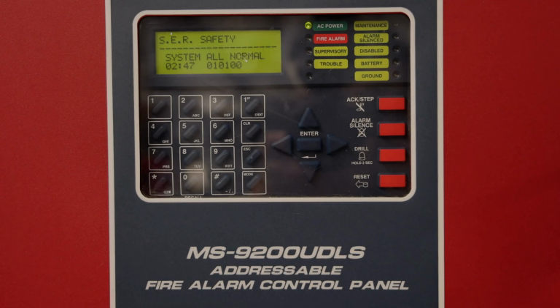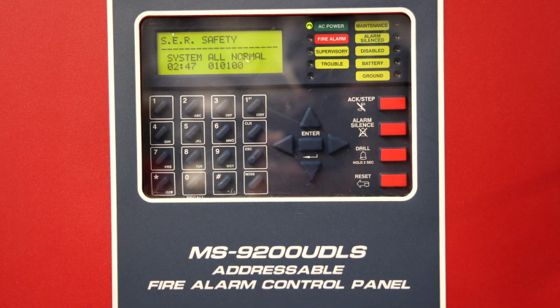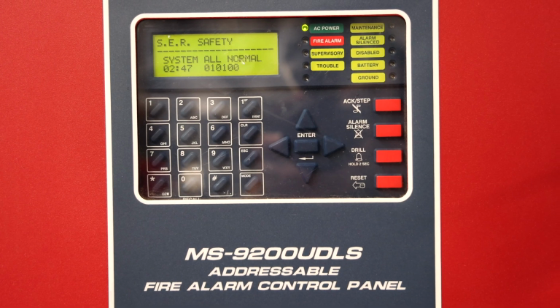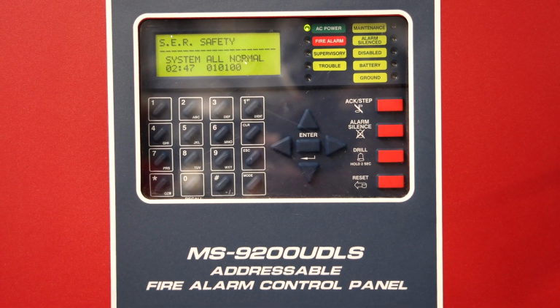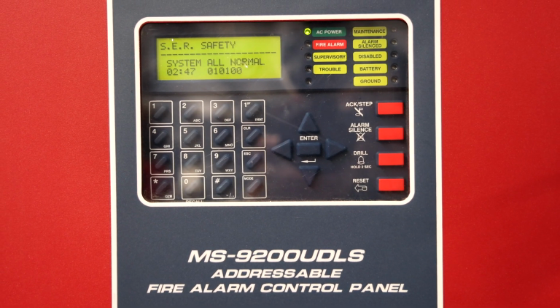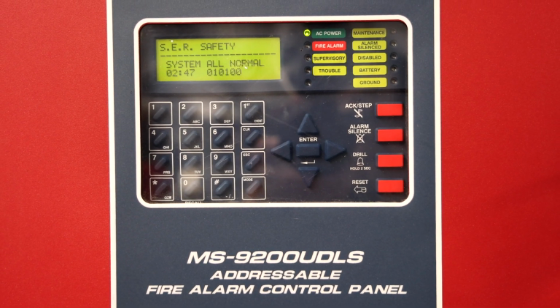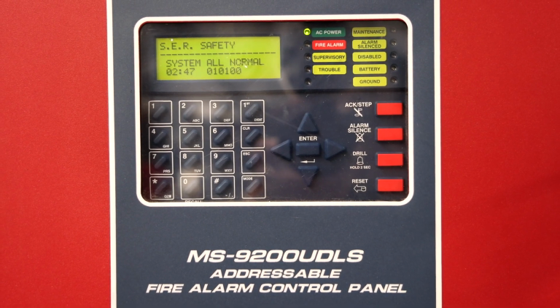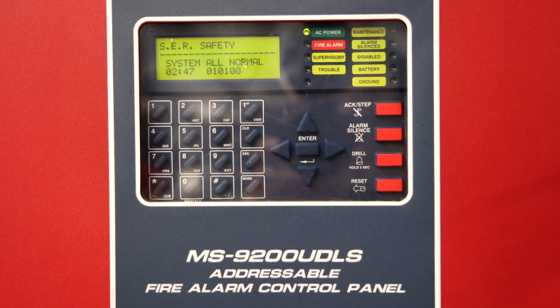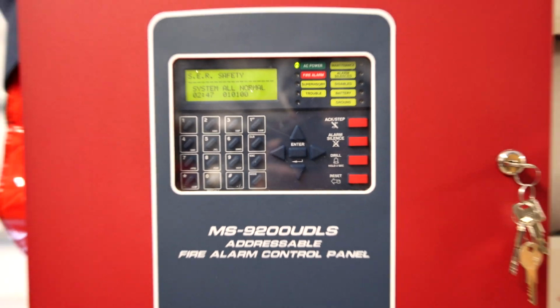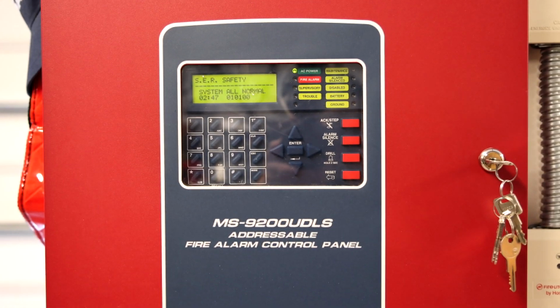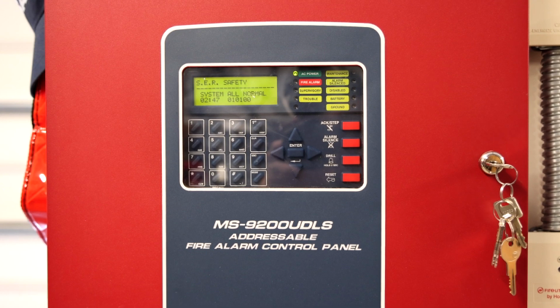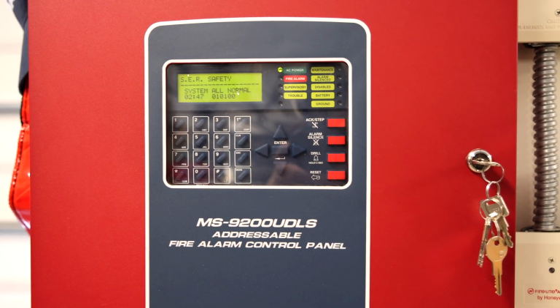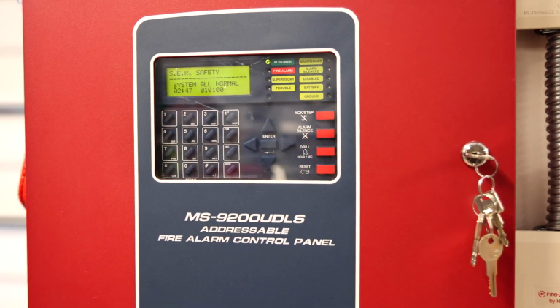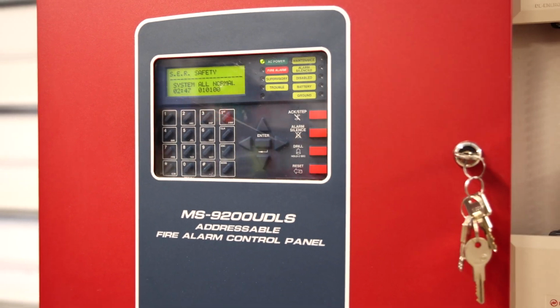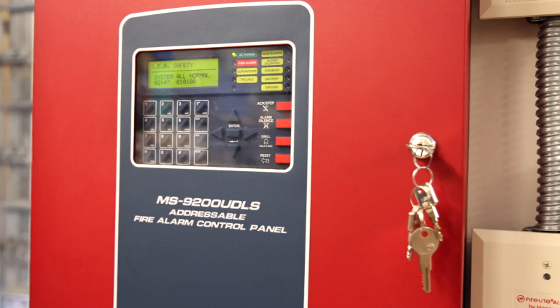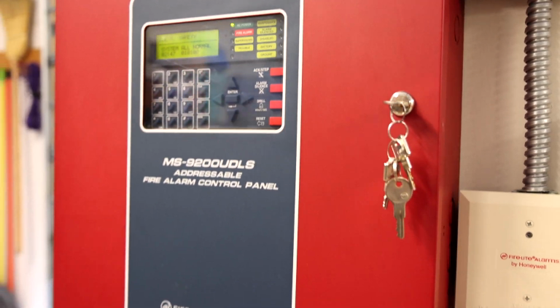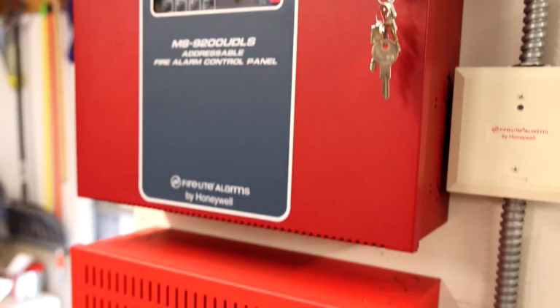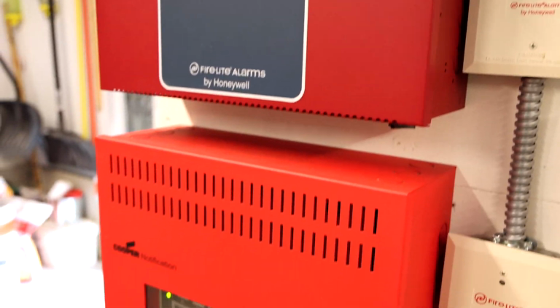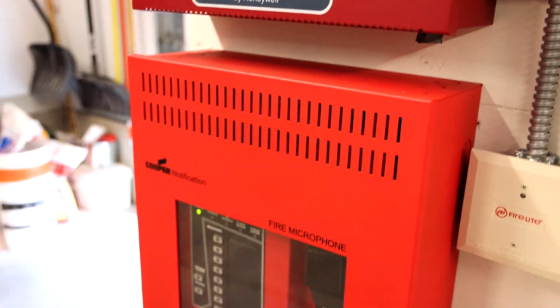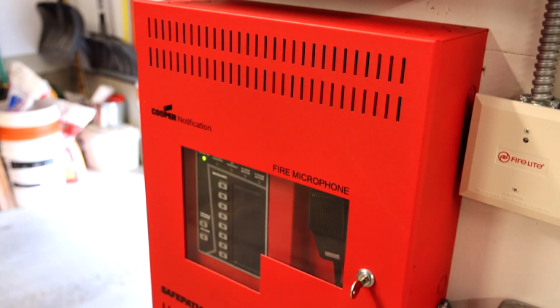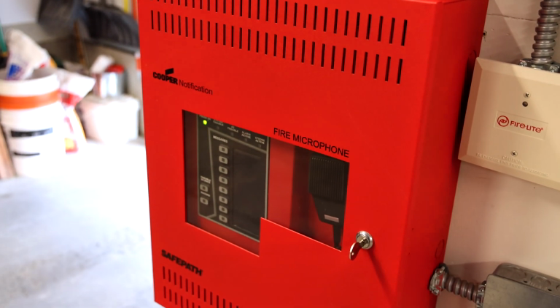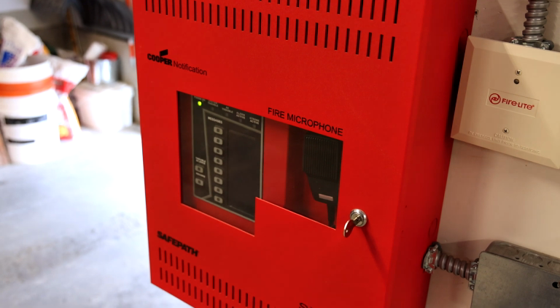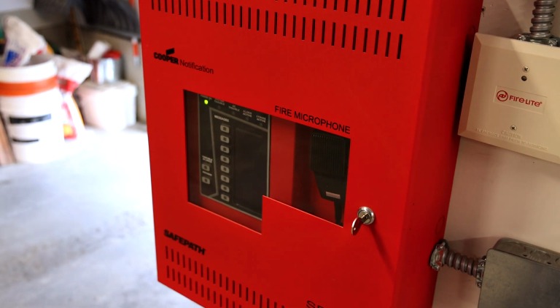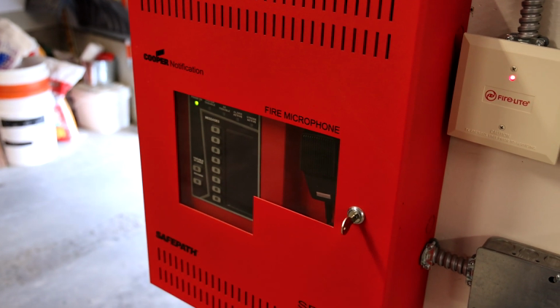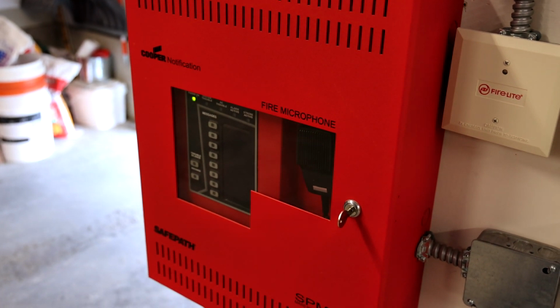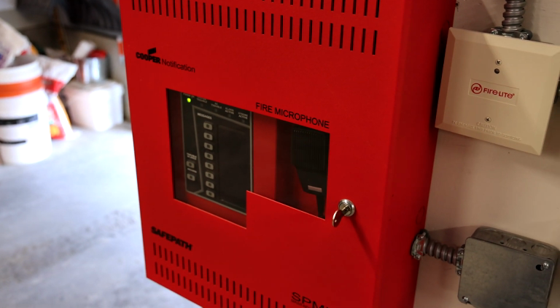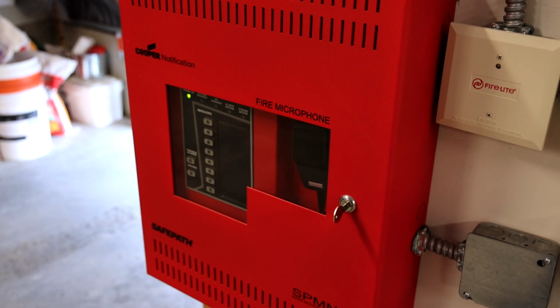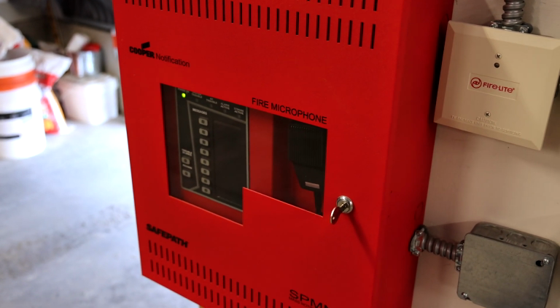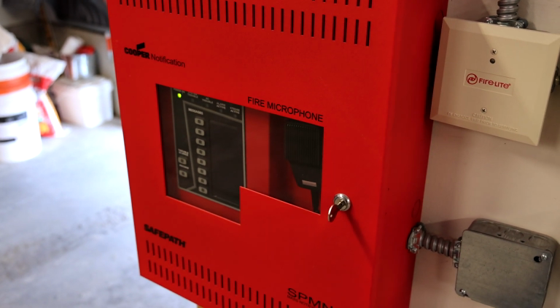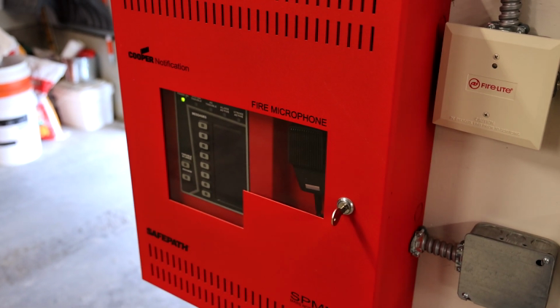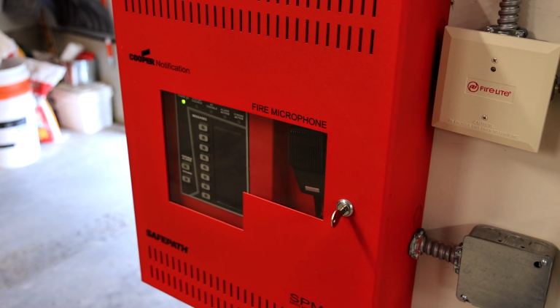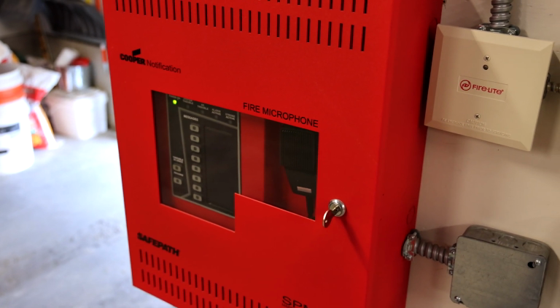This right here is my Firelight MS 9200 UDLS addressable fire alarm control panel and I have it wired into my Cooper Wheelock Safe Path SP MNS voice evacuation fire alarm amplifier panel.